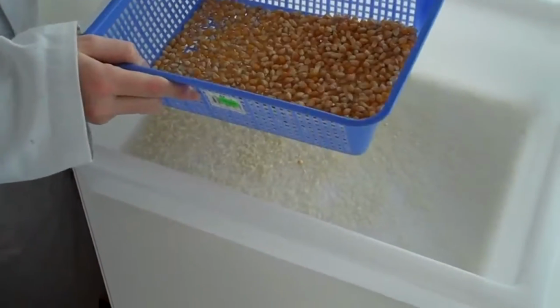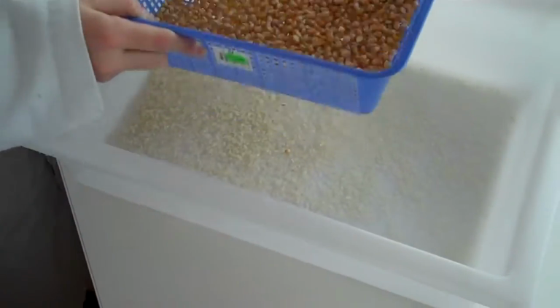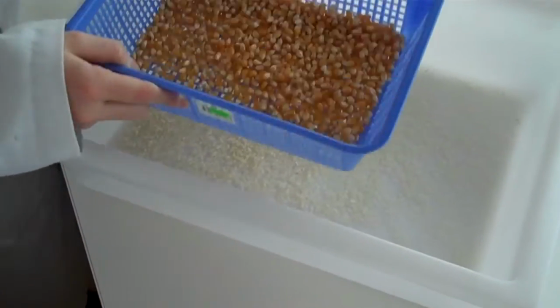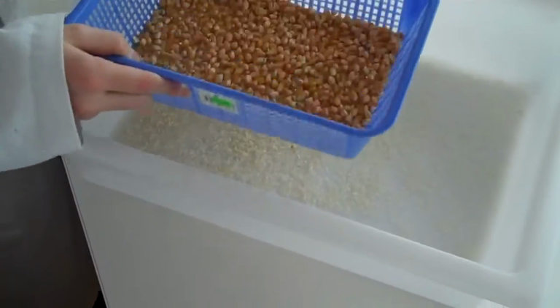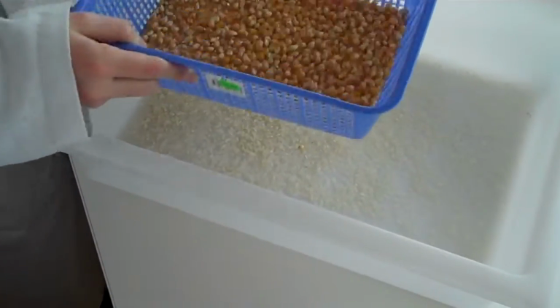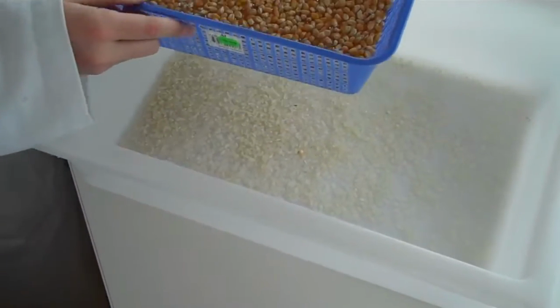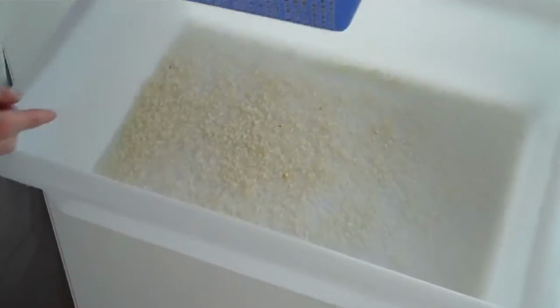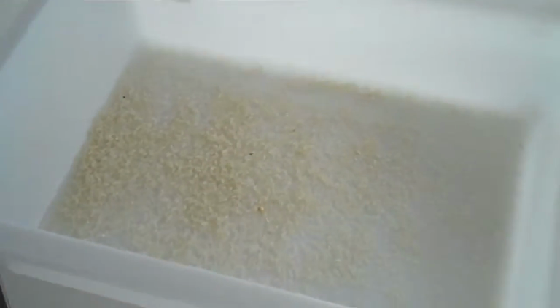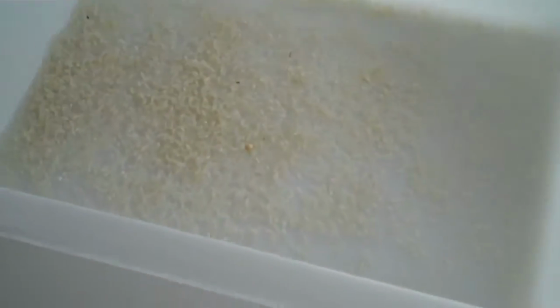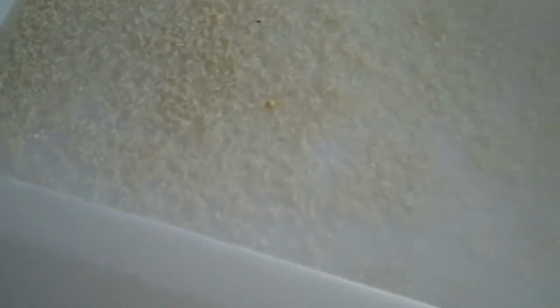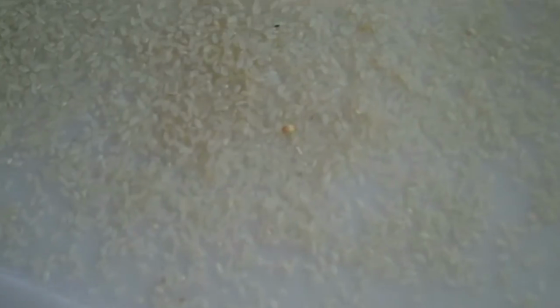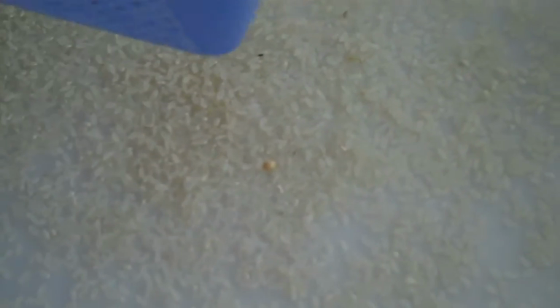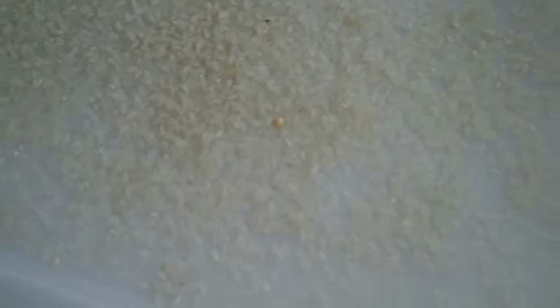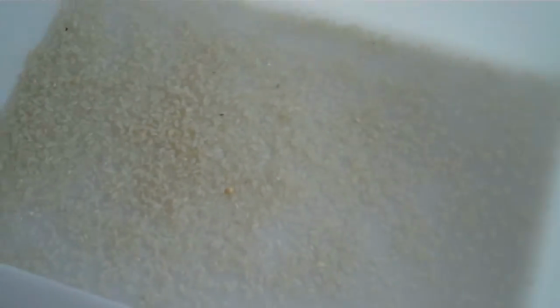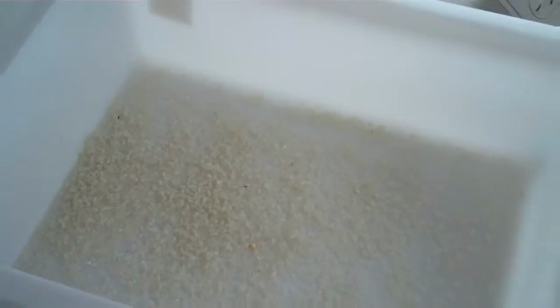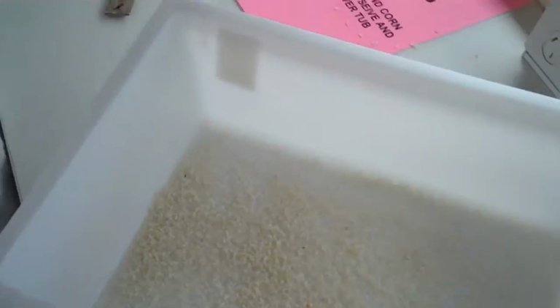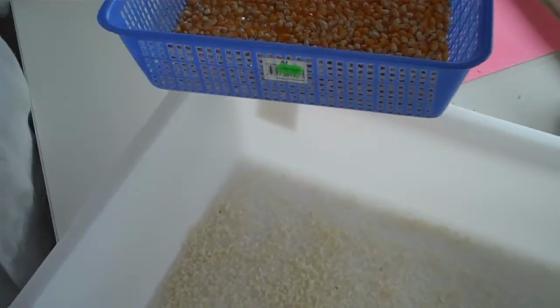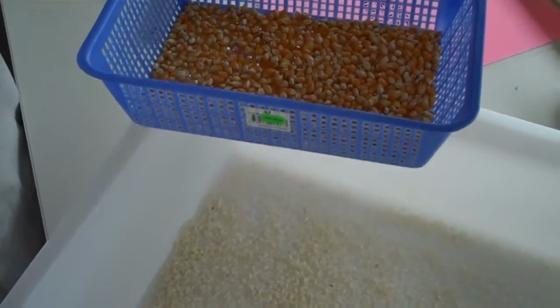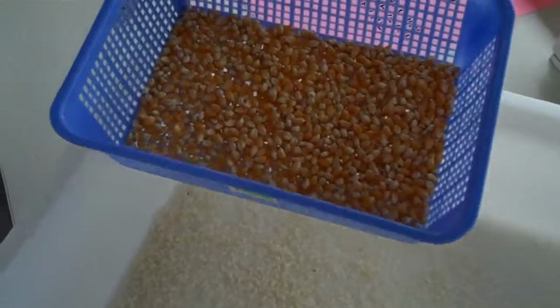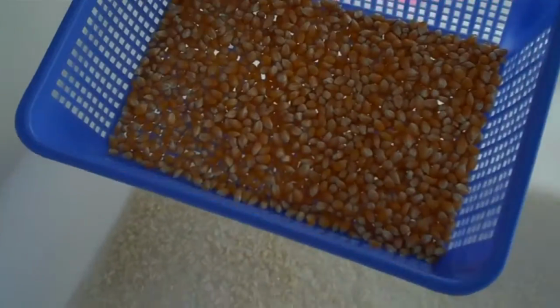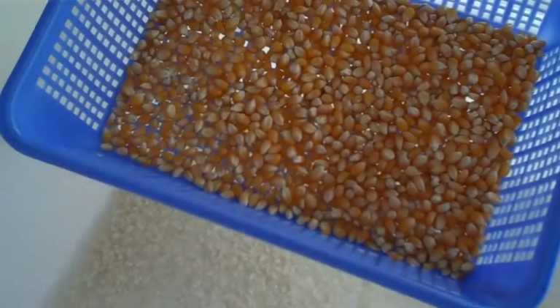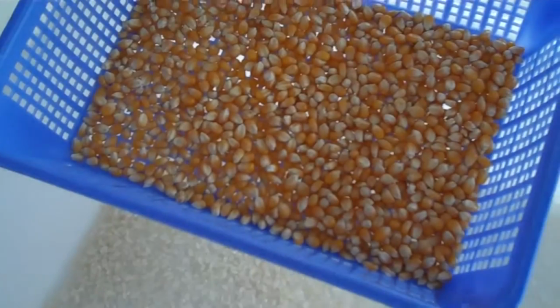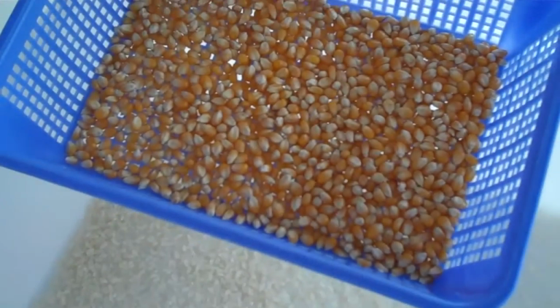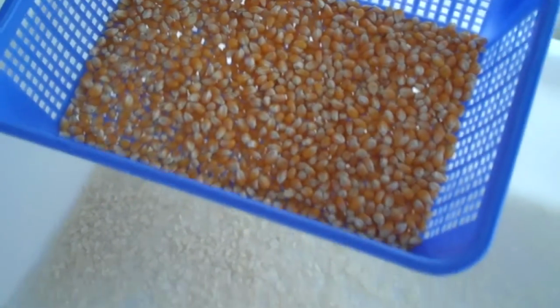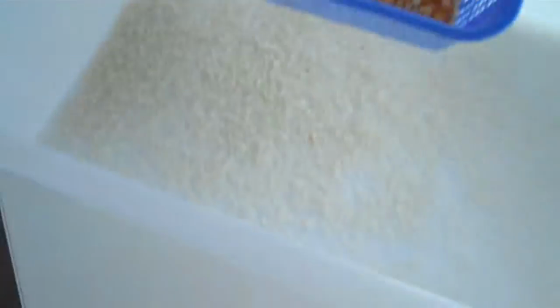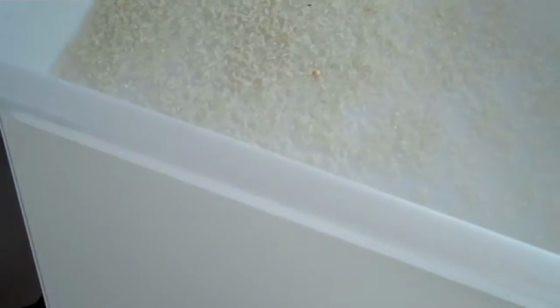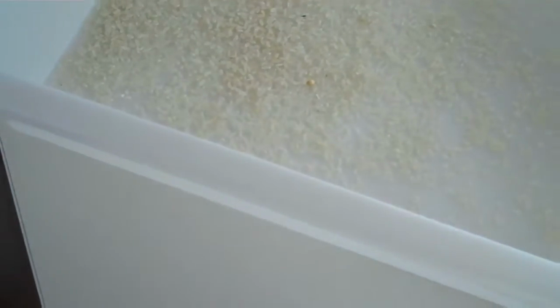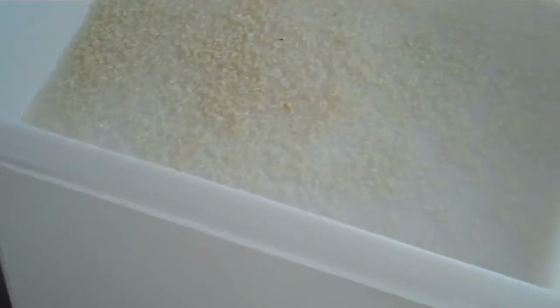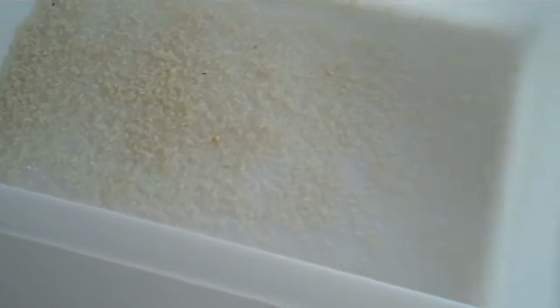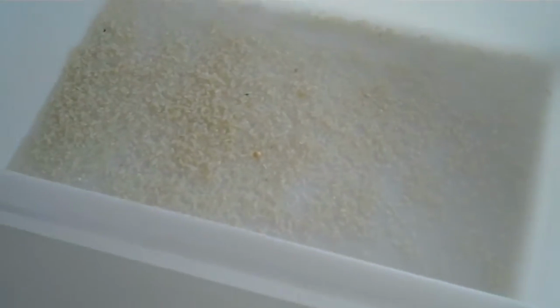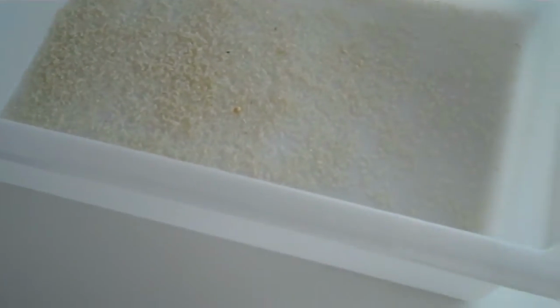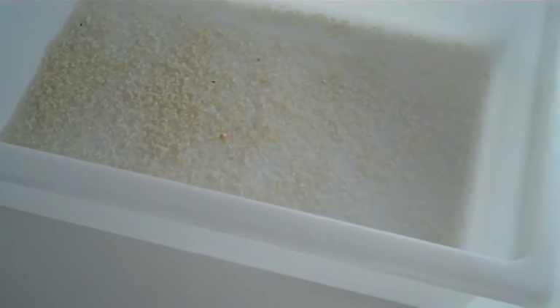Okay, all done. Lo and behold, we have the rice completely separated — and show us the corn. Very good. Simple technique called sieving.